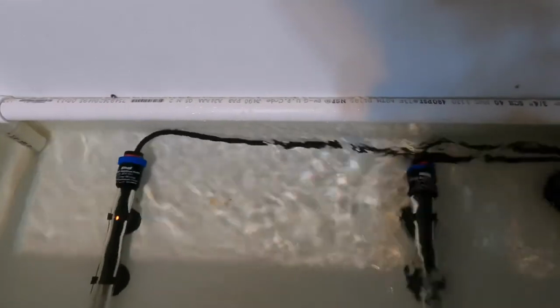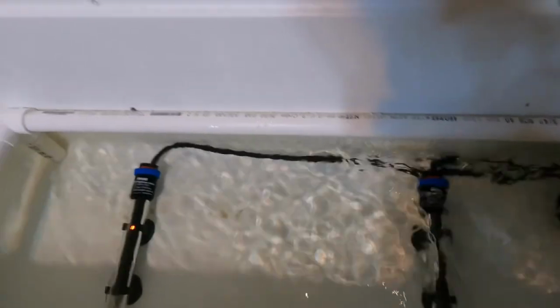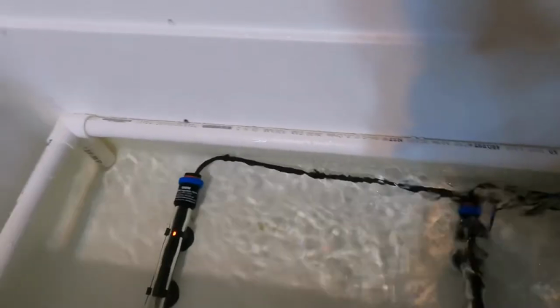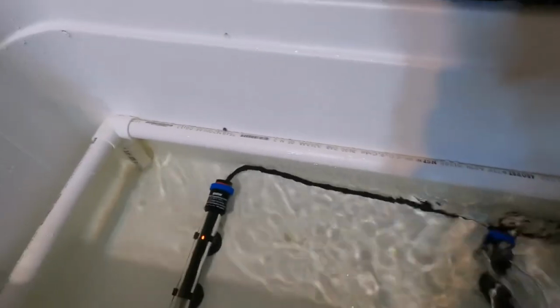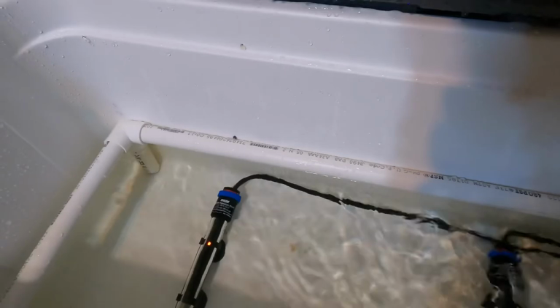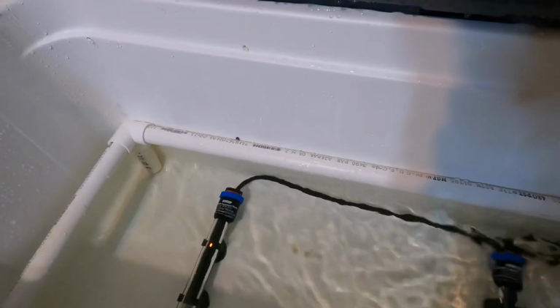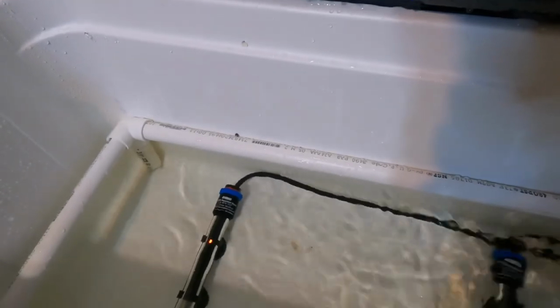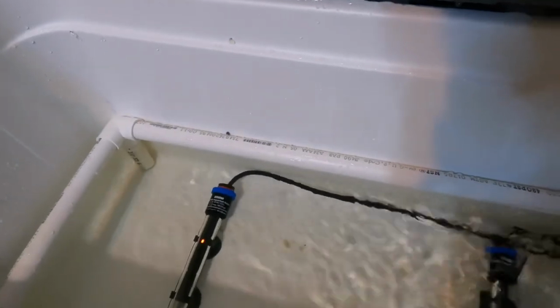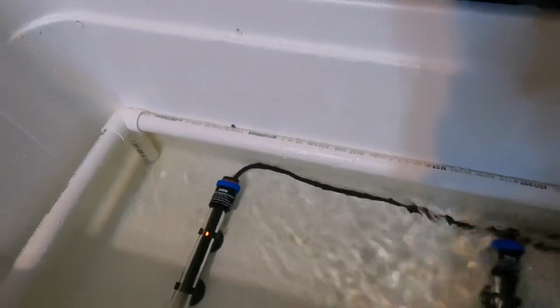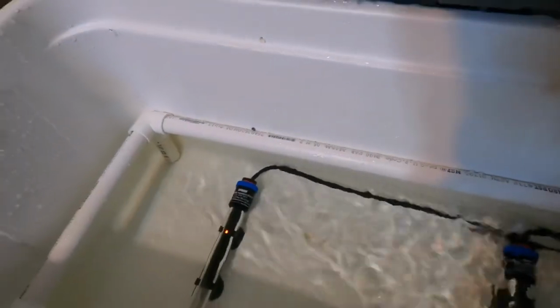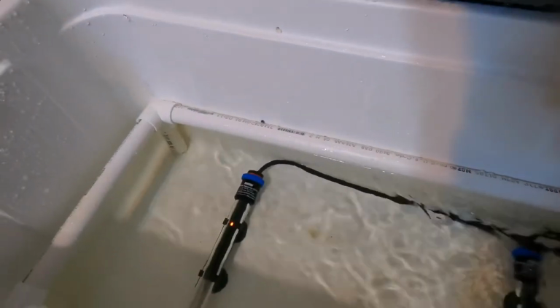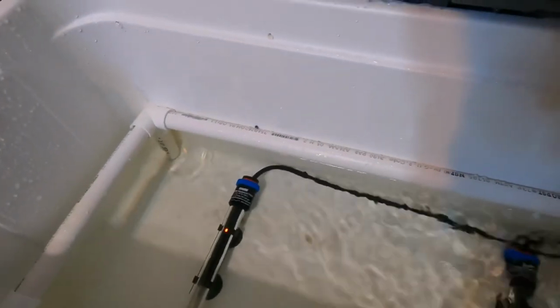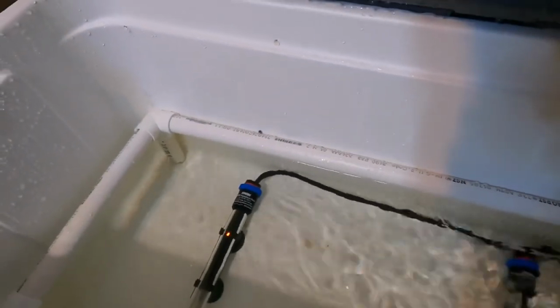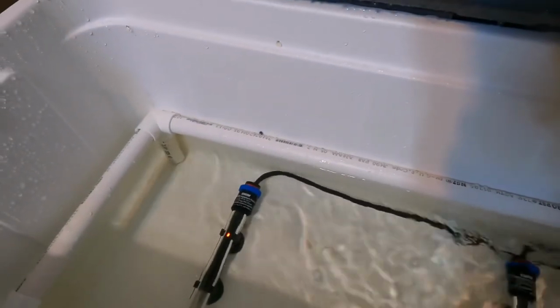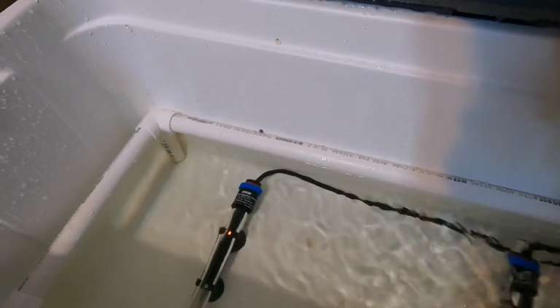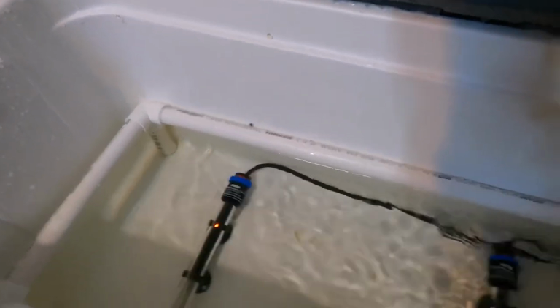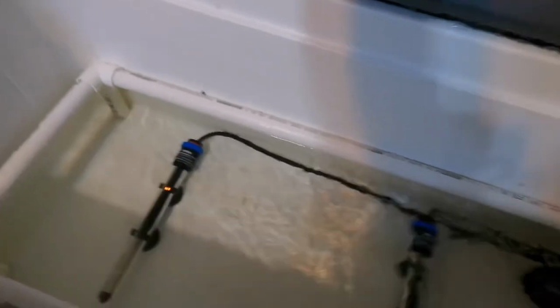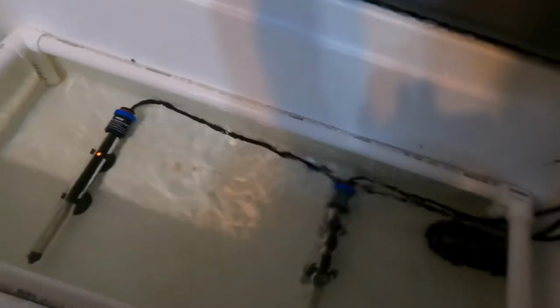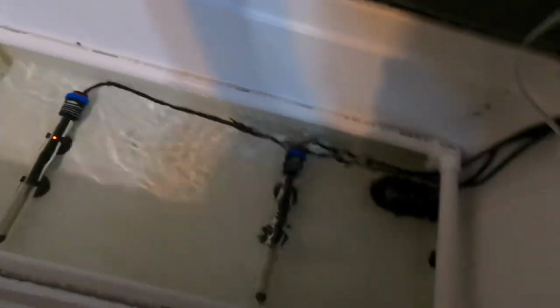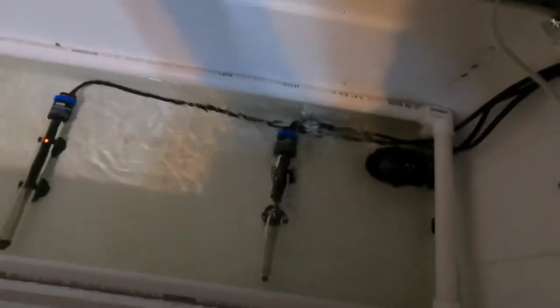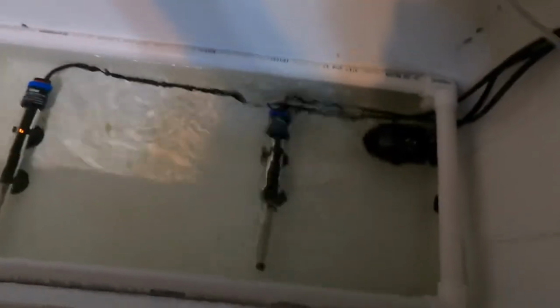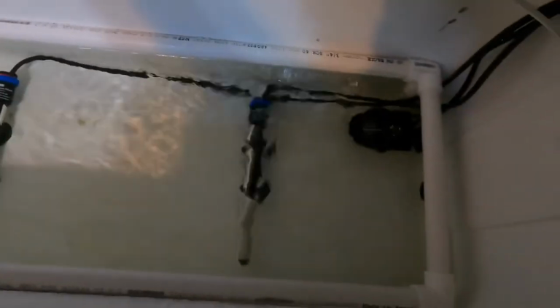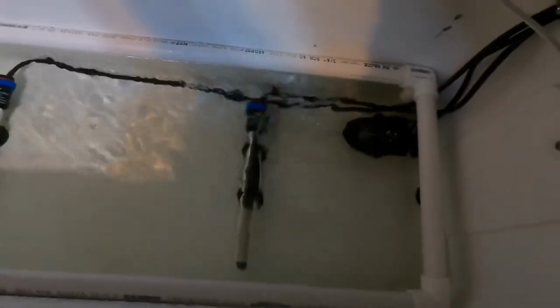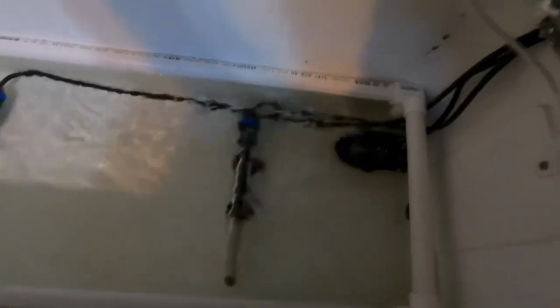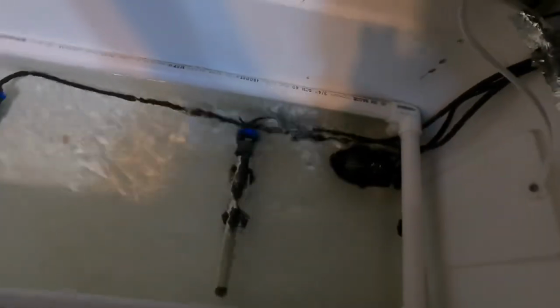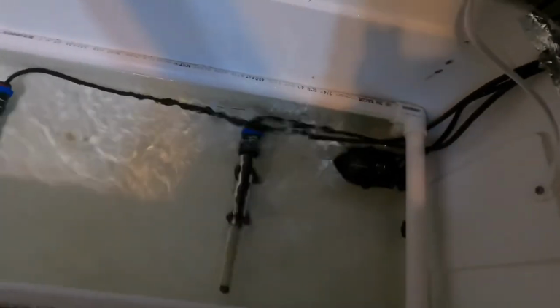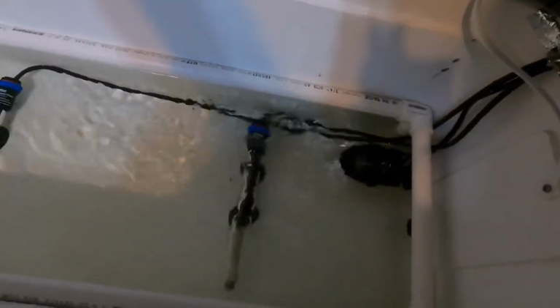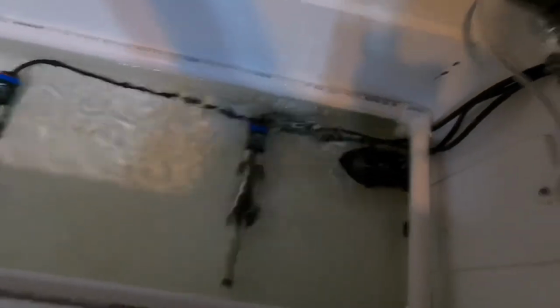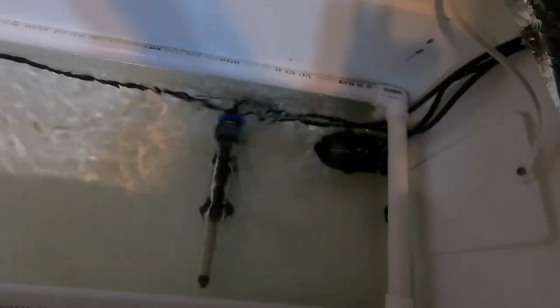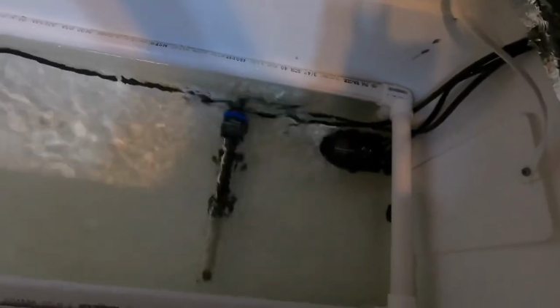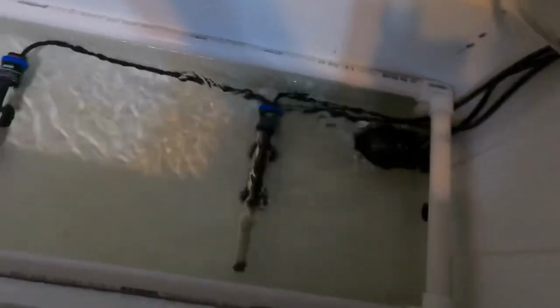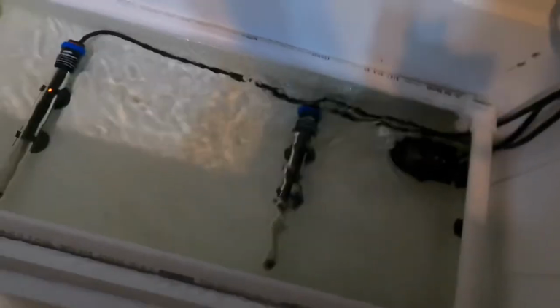I'm expecting ball python eggs within the next month or so, so it's better to get your incubators ready well before your eggs arrive. You don't want to rush at the last minute — you want to make sure all your temperatures are stable in your incubator.